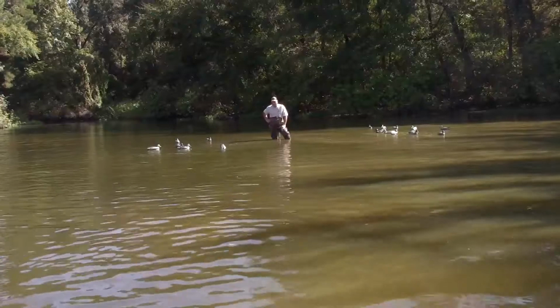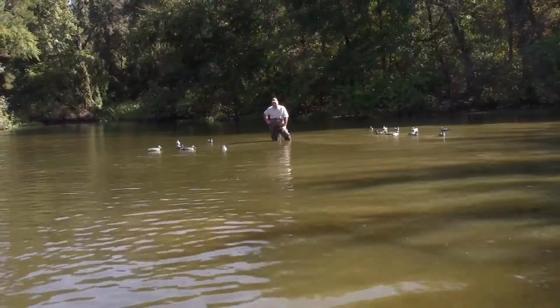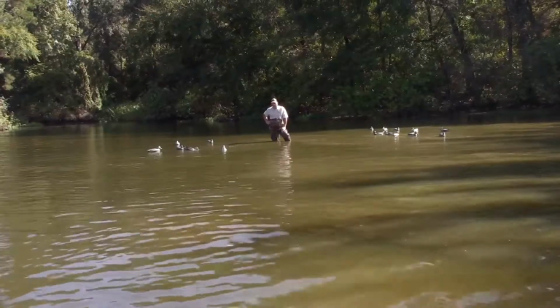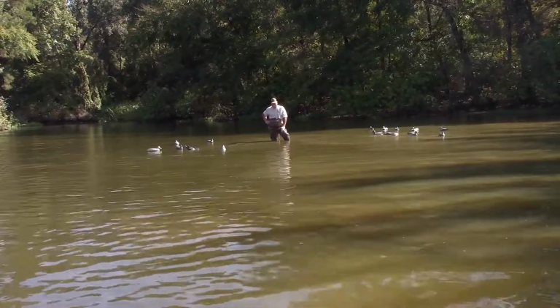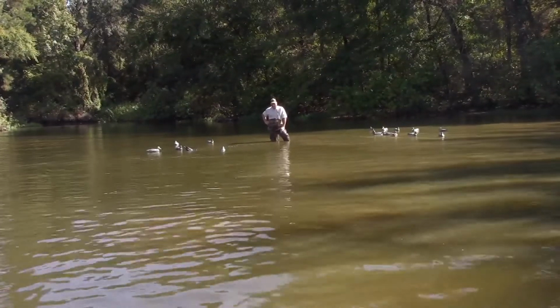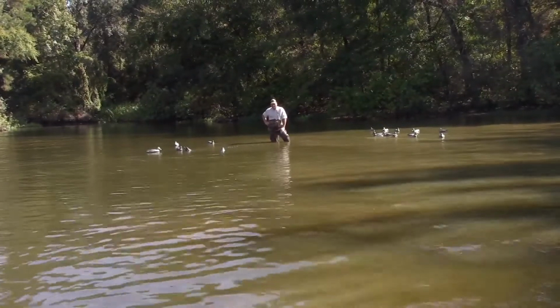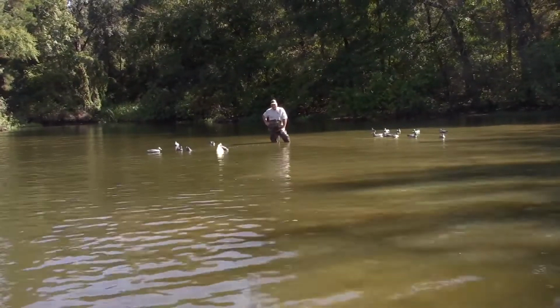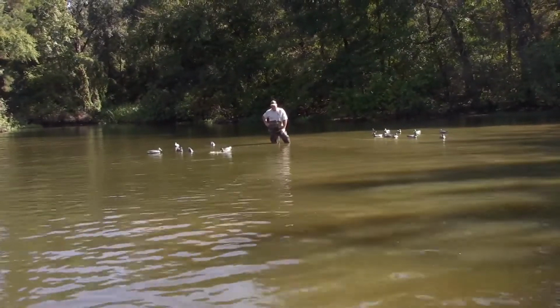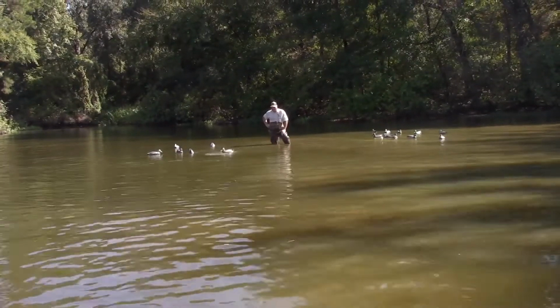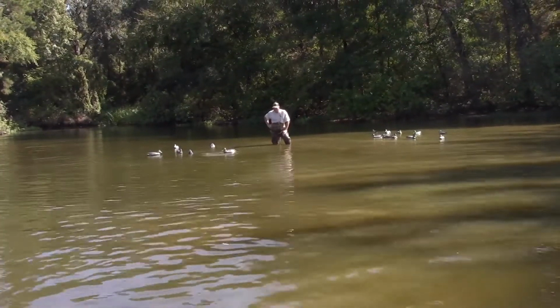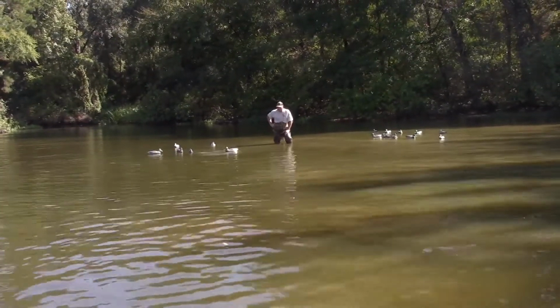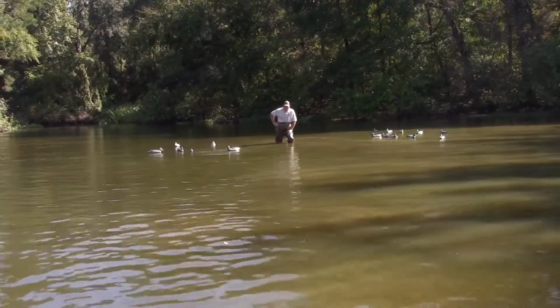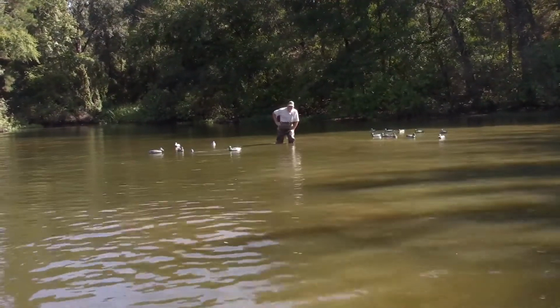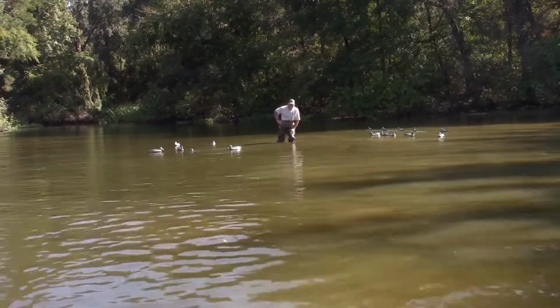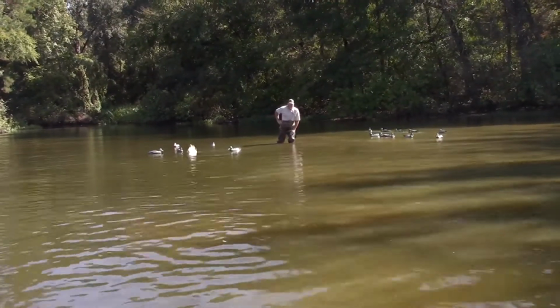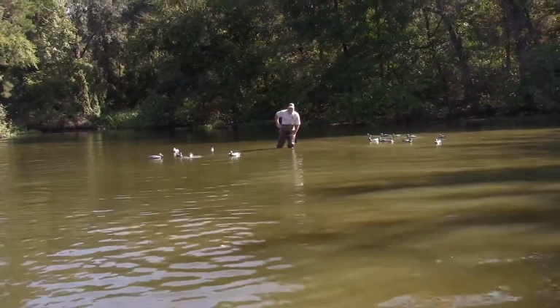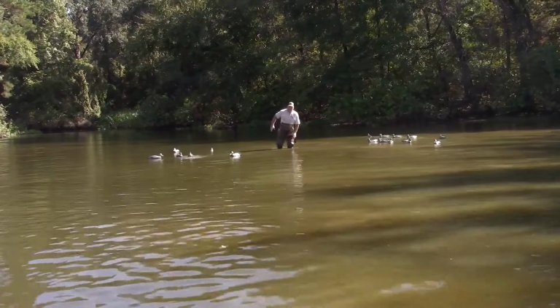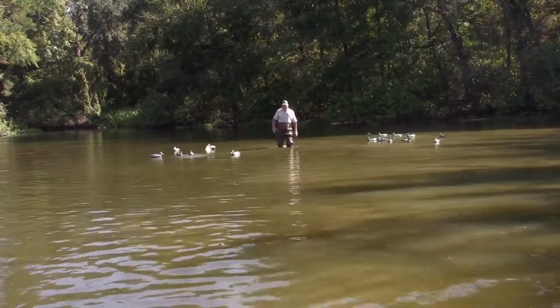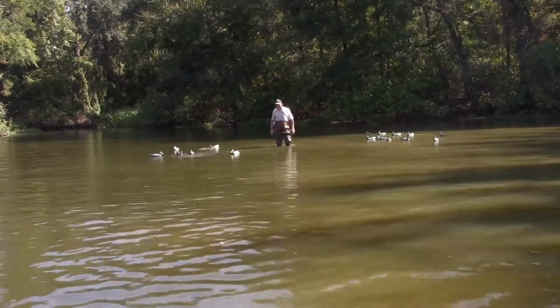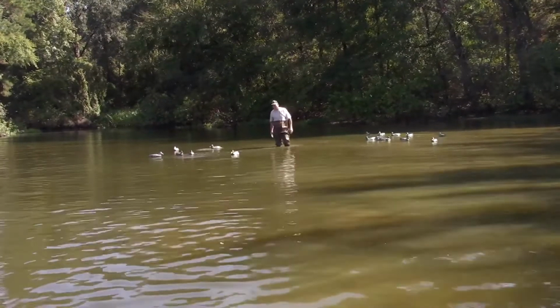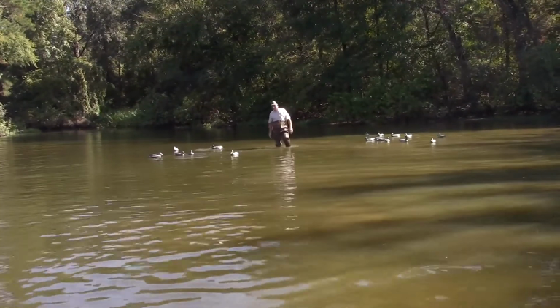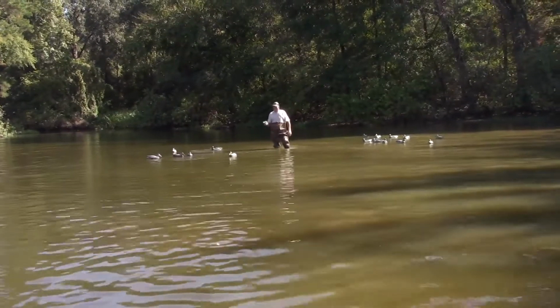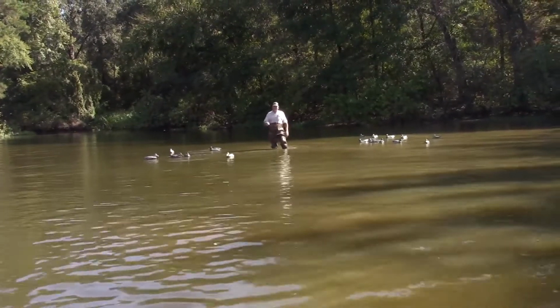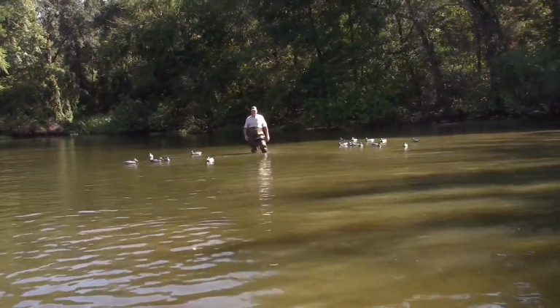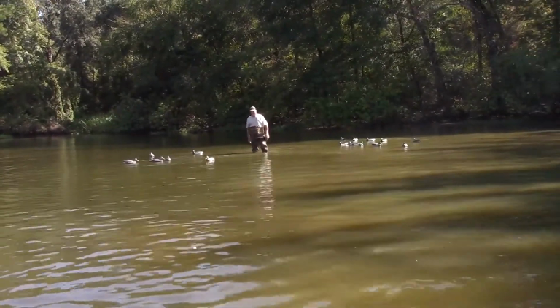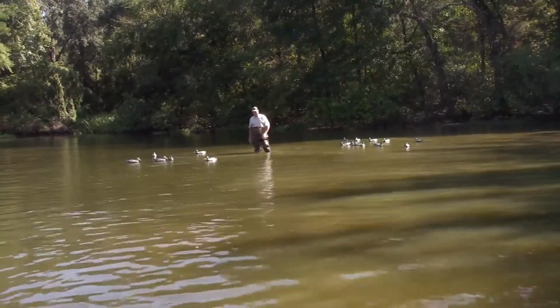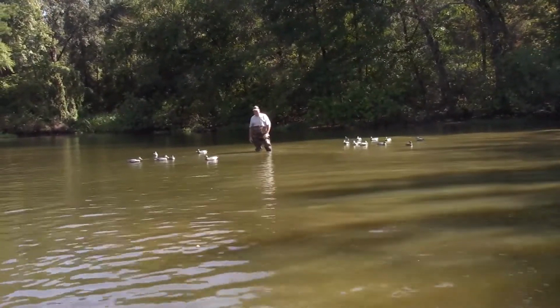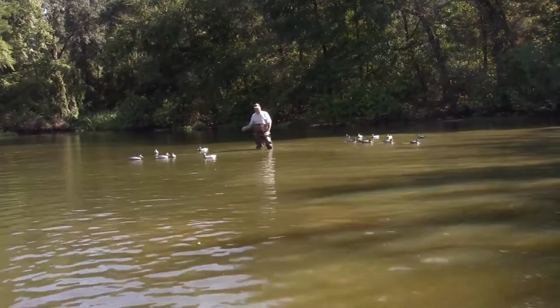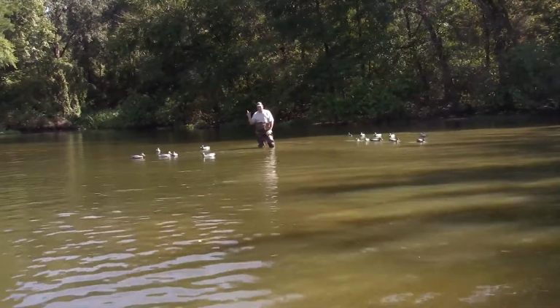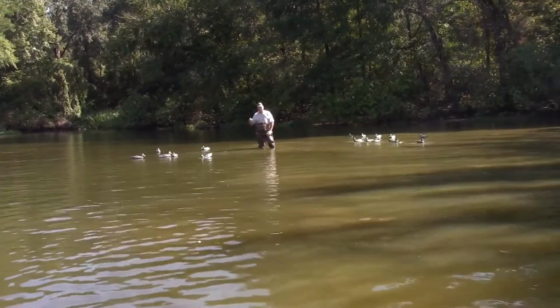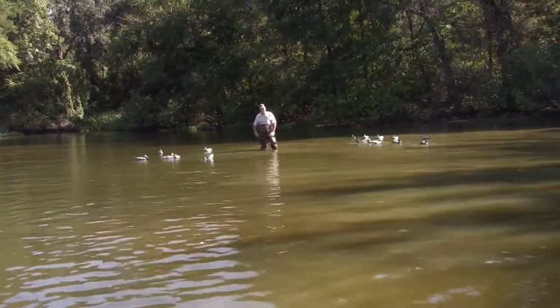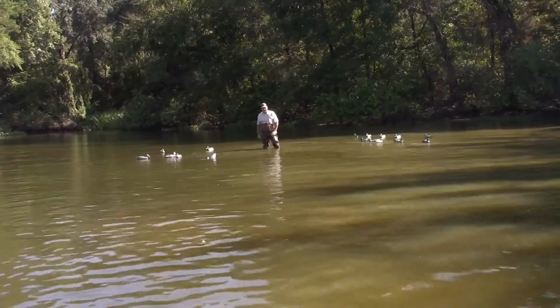Hey Duck Hunters, Ted Williams here, Sove Hunting Company. I think it's about time for a booster — not the kind of booster those idiots are talking about today, but a booster with the imitator.